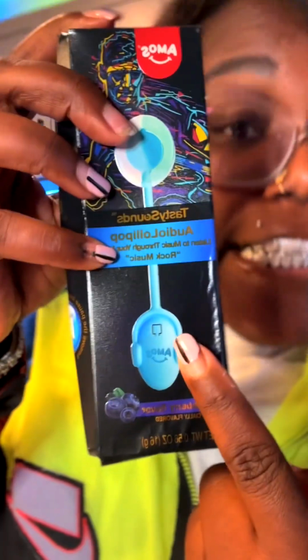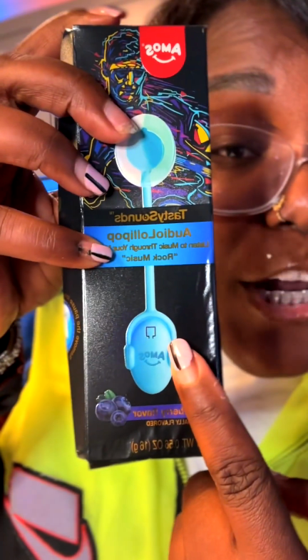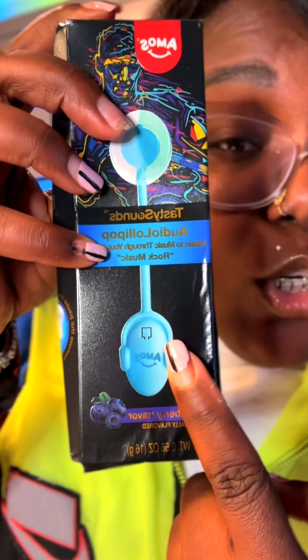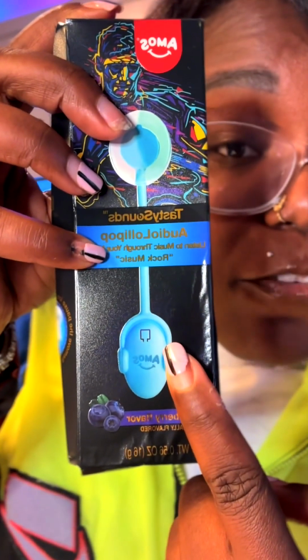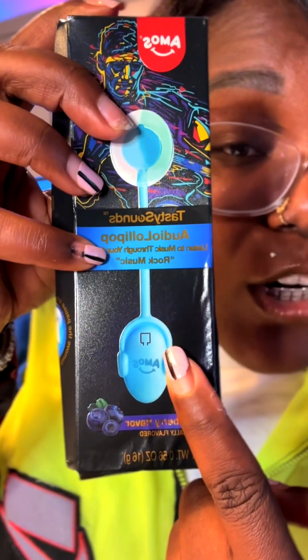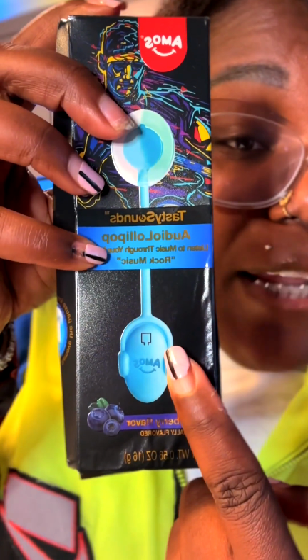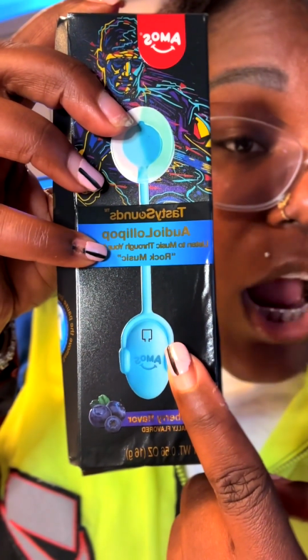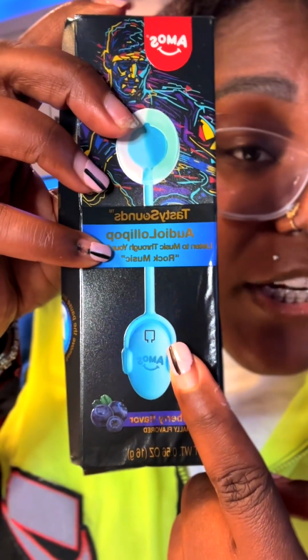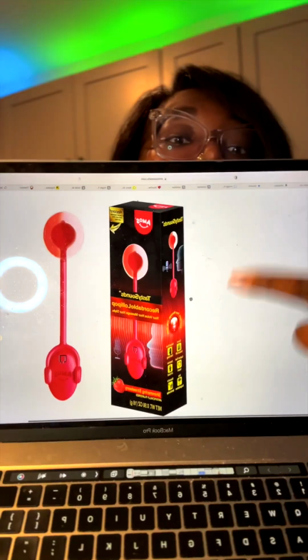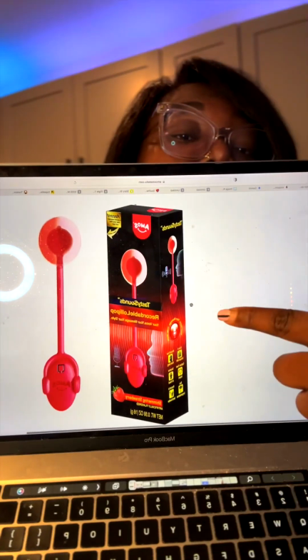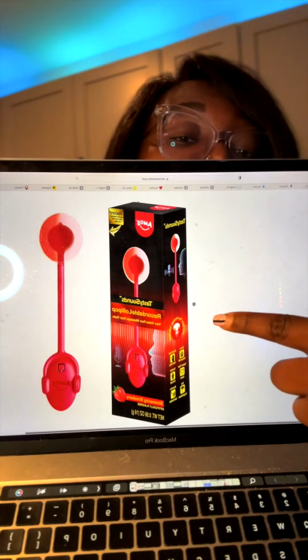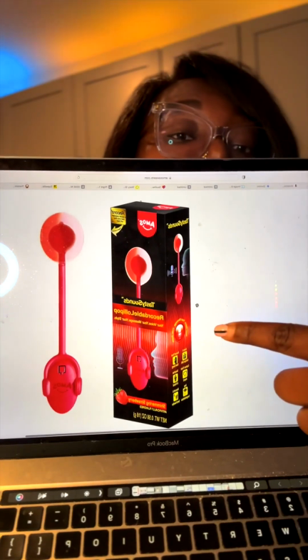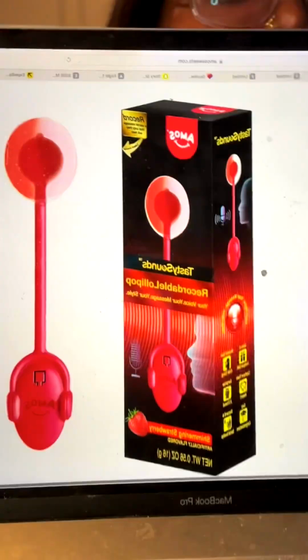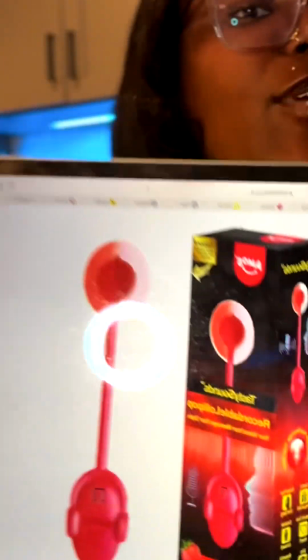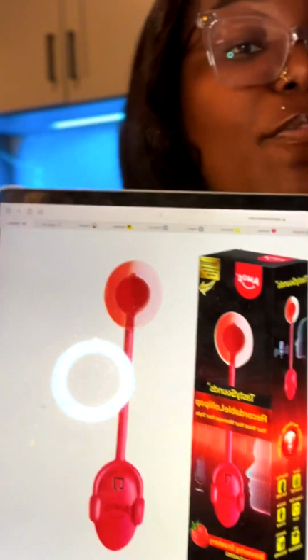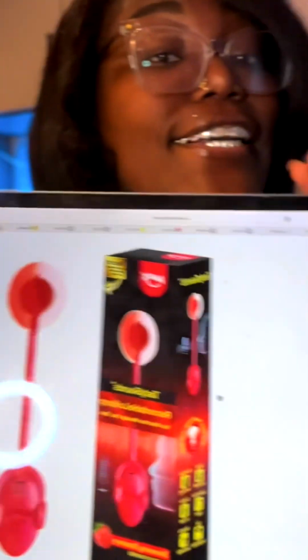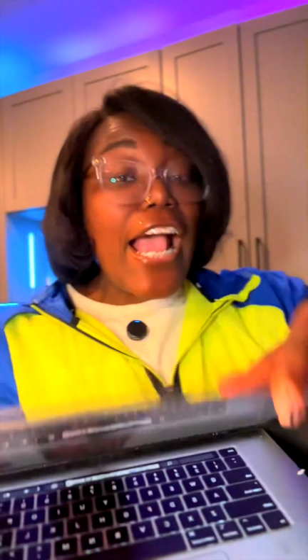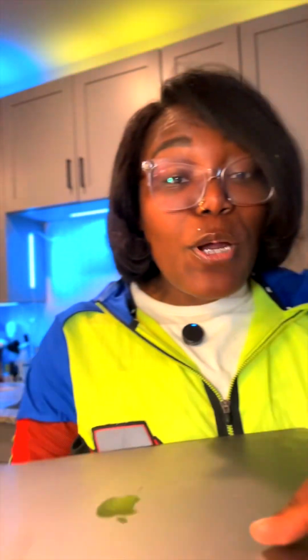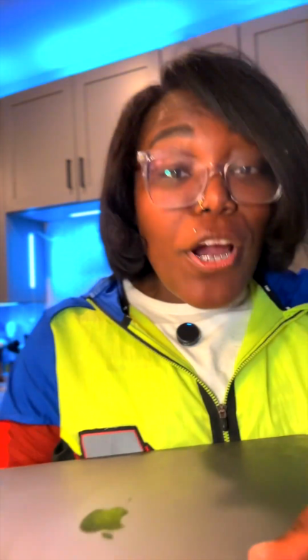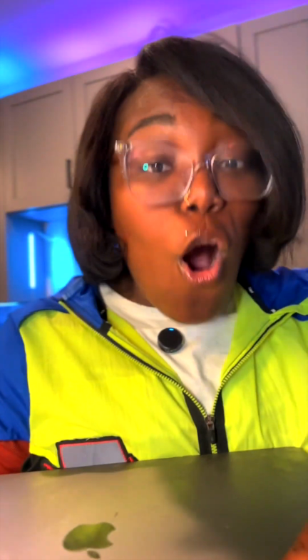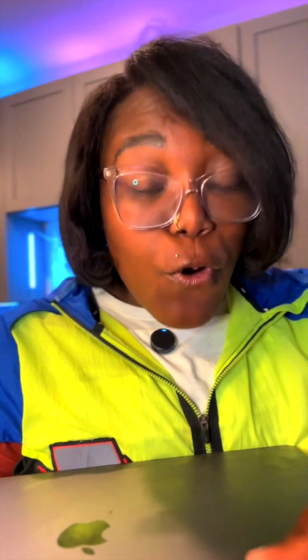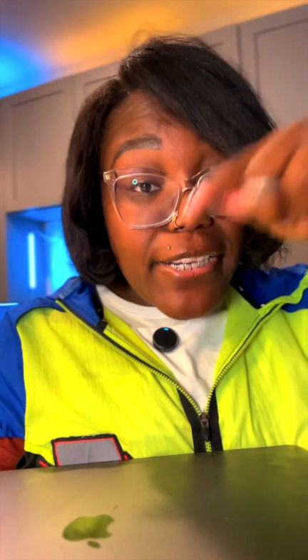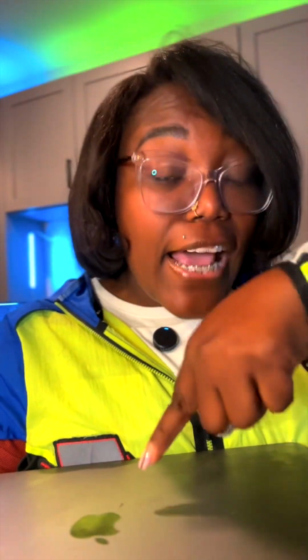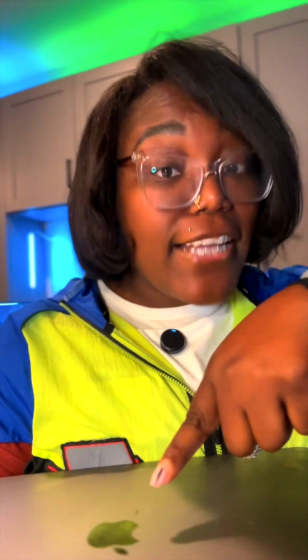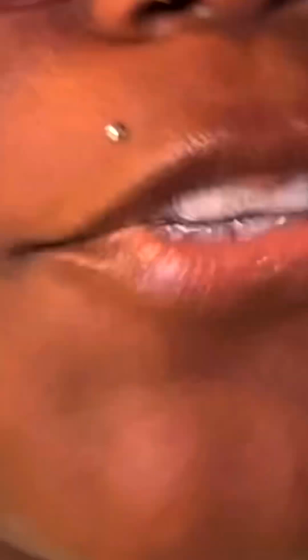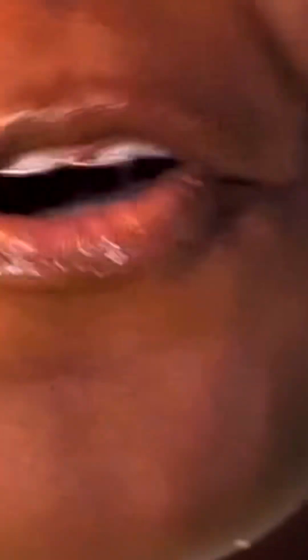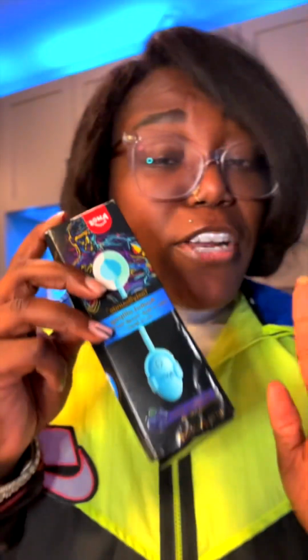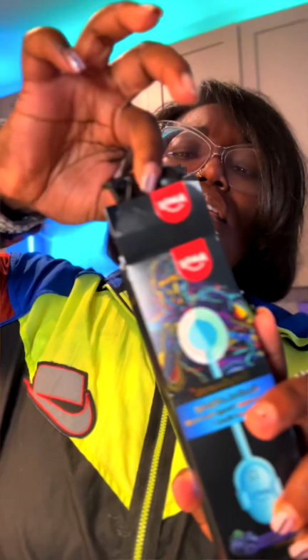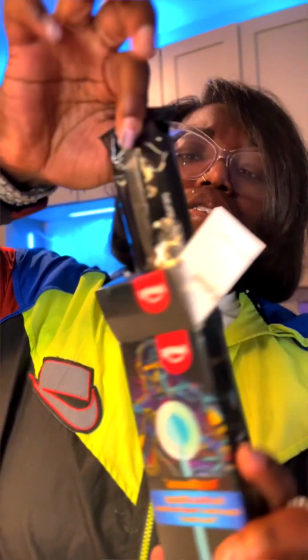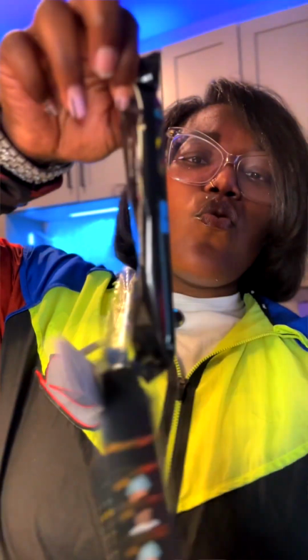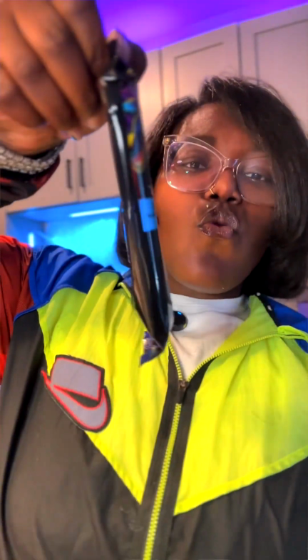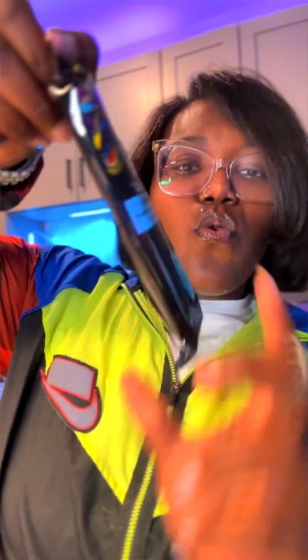This sucker is blueberry flavored and it plays rock music. This one is strawberry flavored and this one is cool because you can actually record your own voice message inside of that sucker. But nevertheless, the technology in both works the same.